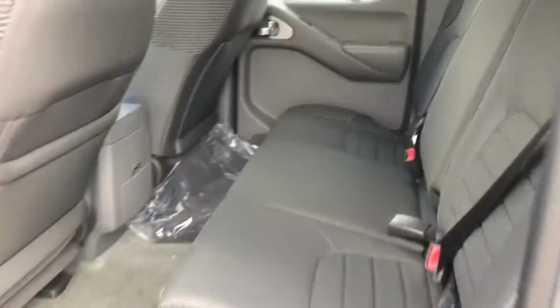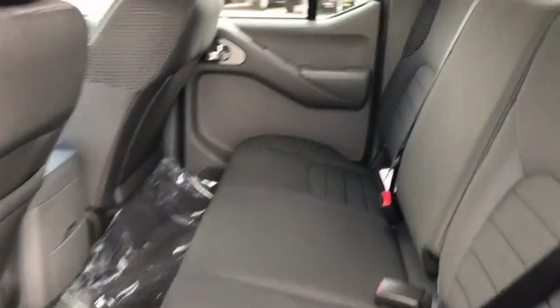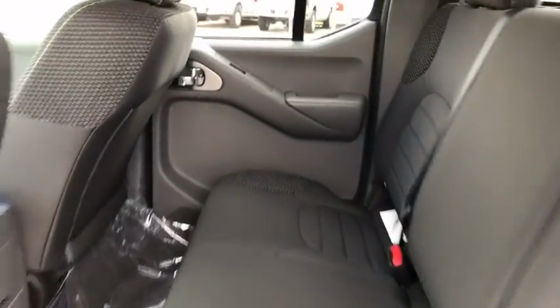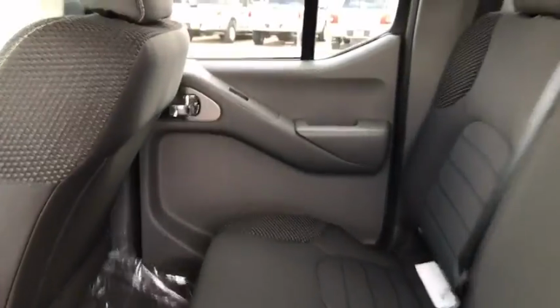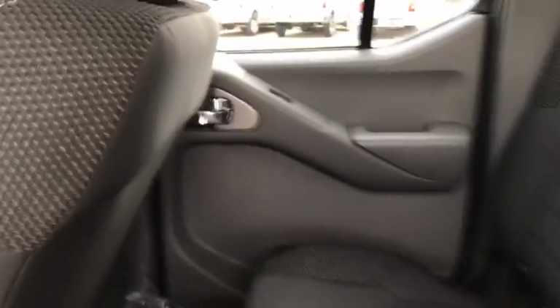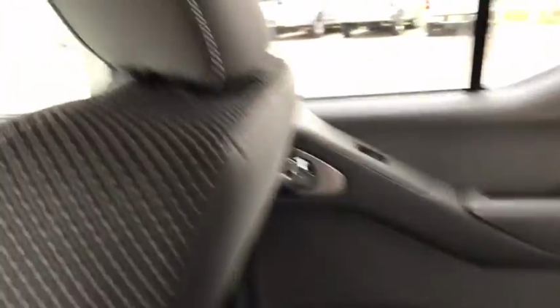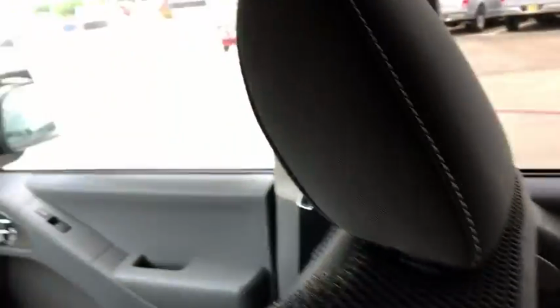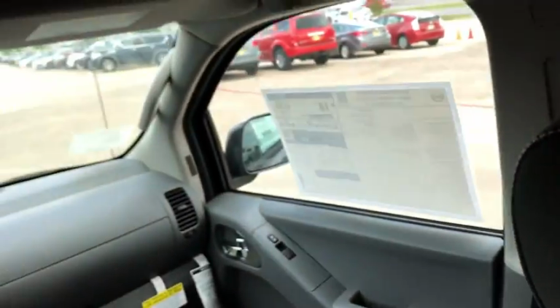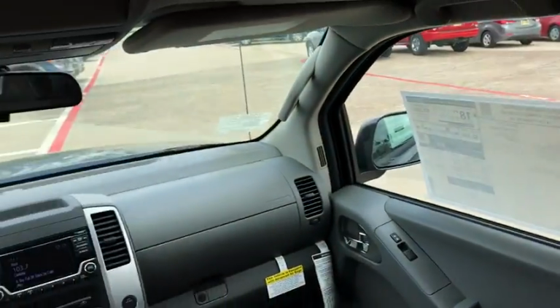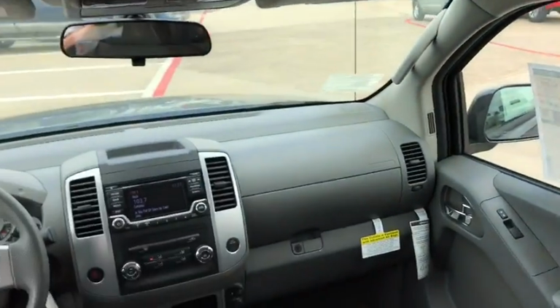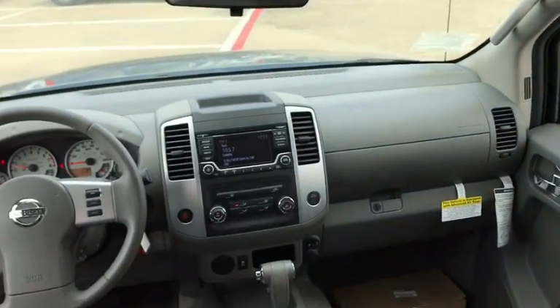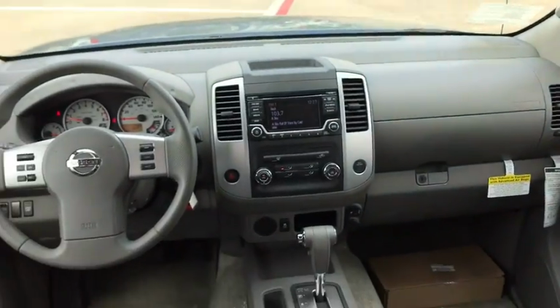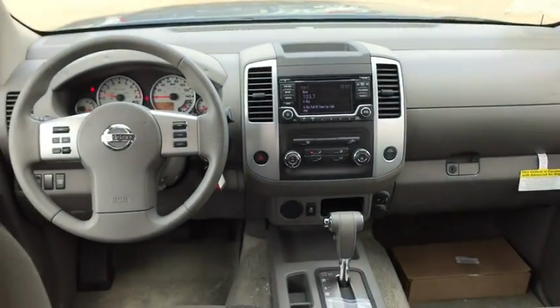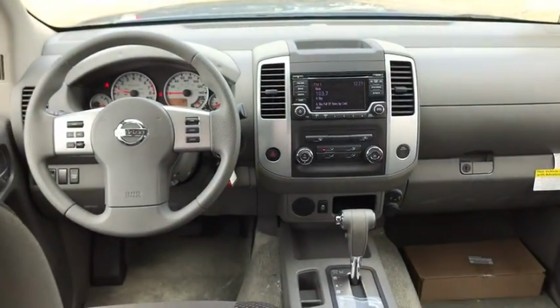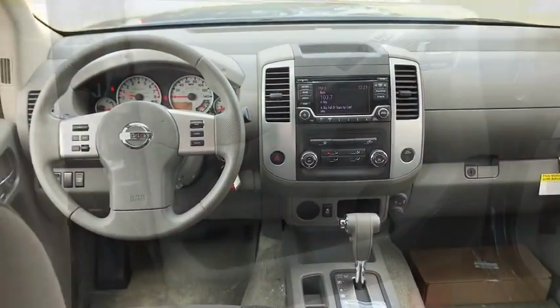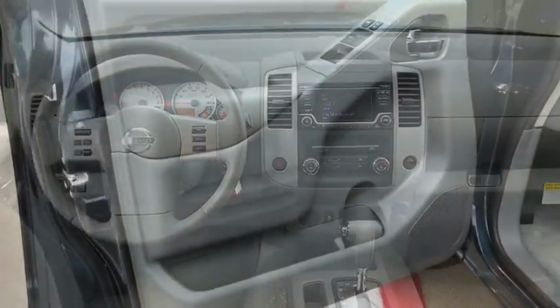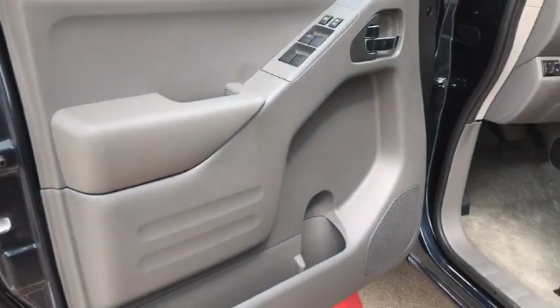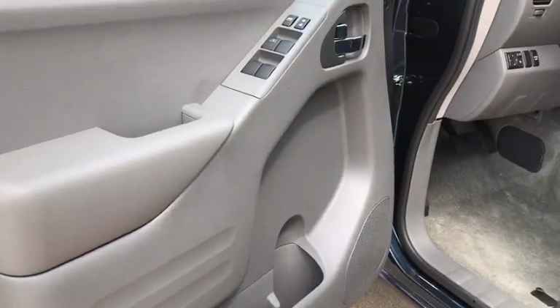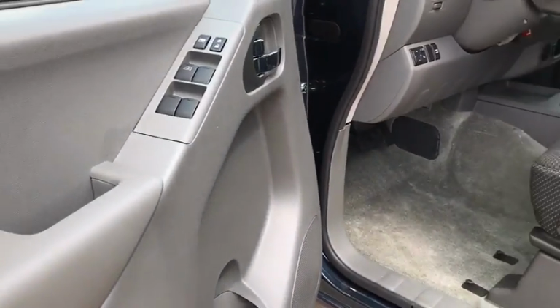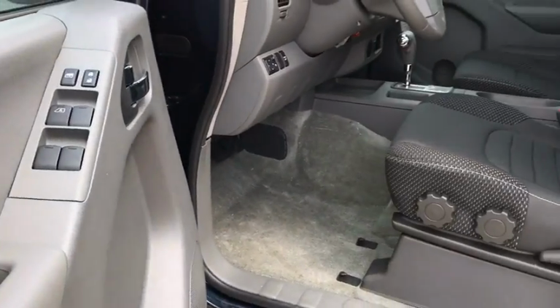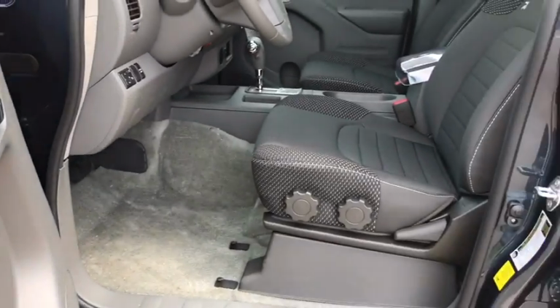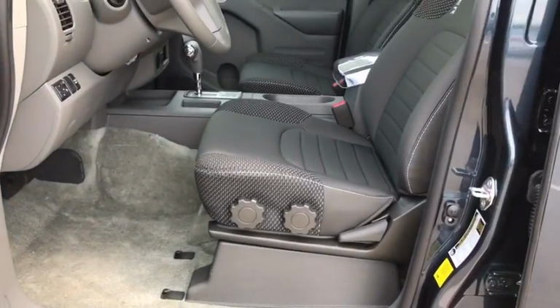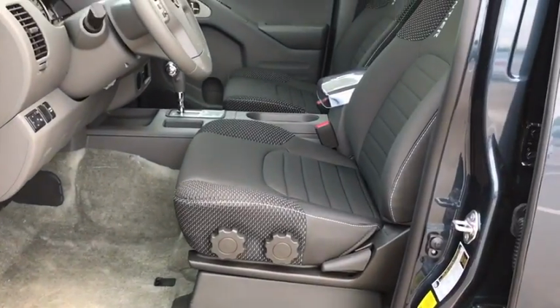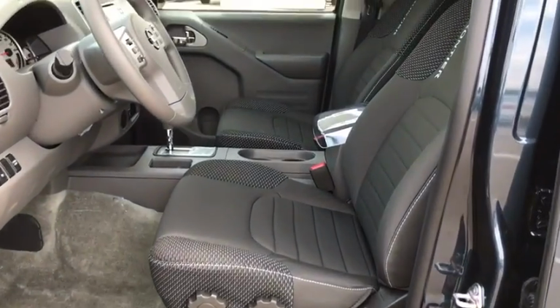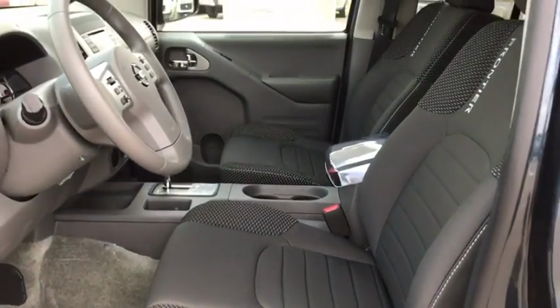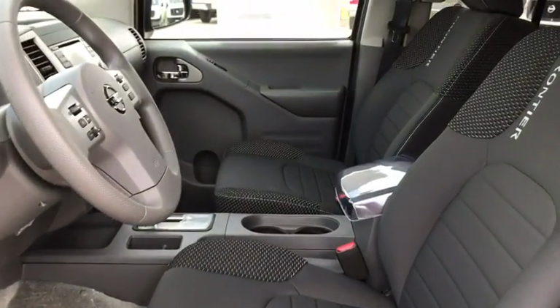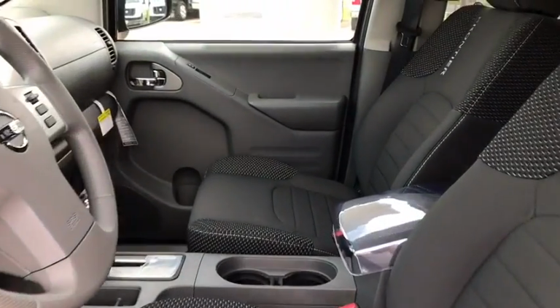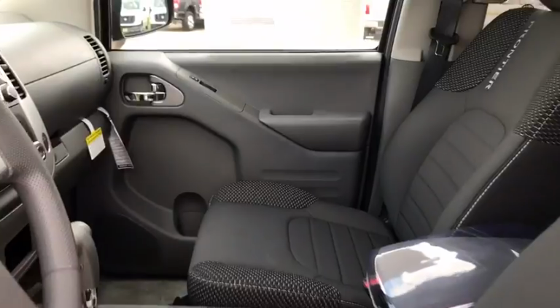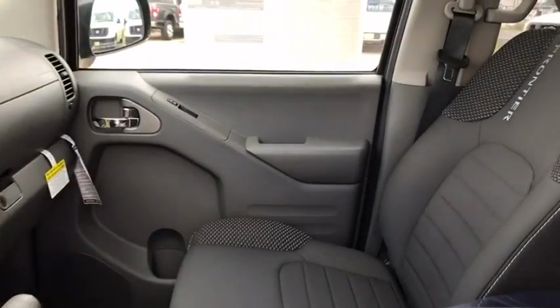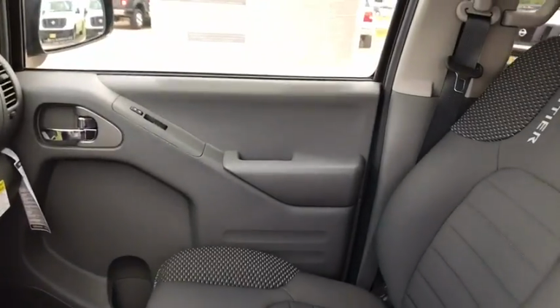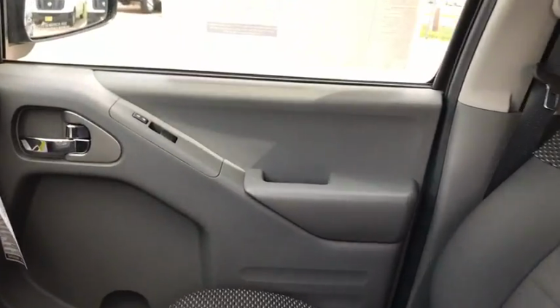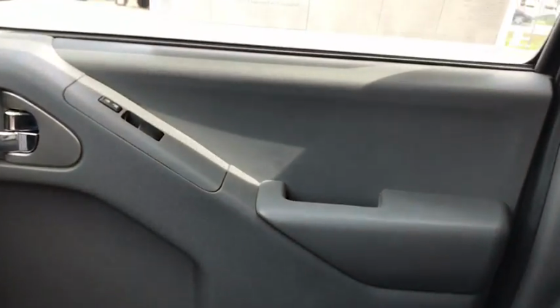Bluetooth, adjustable steering wheel, power steering, cruise control, four-wheel disc brakes, aluminum wheels, AM-FM stereo radio, CD player, bucket seats, fog lamps, passenger airbags, trip computer, child safety locks.